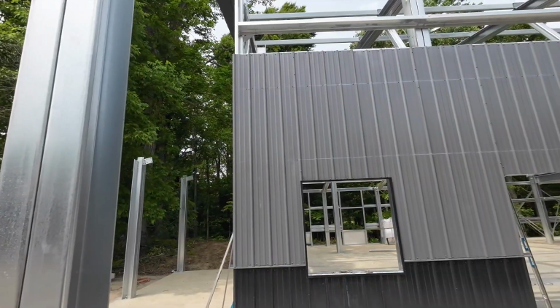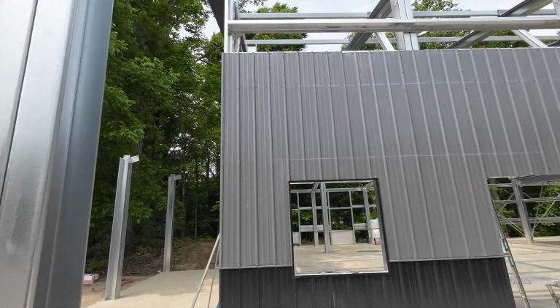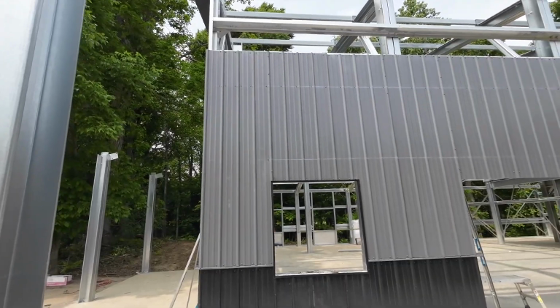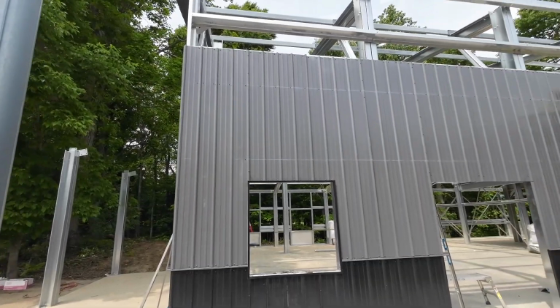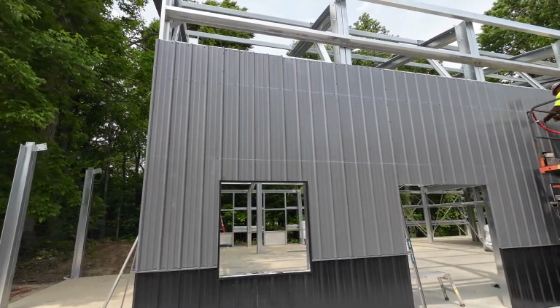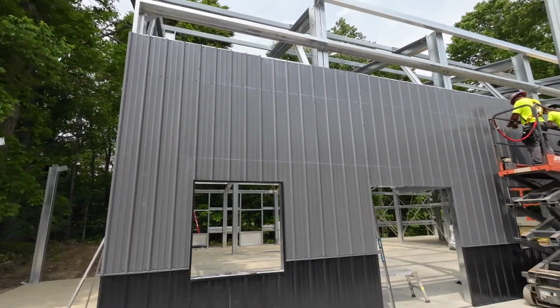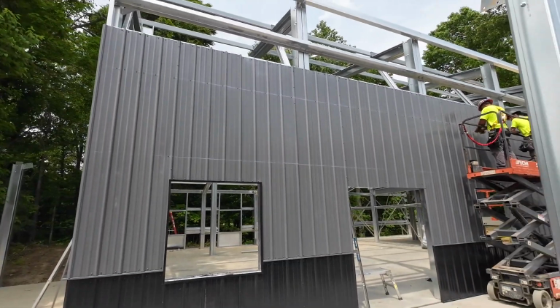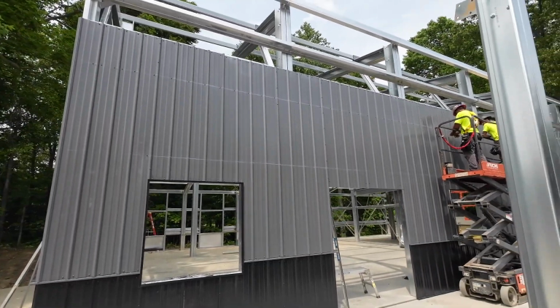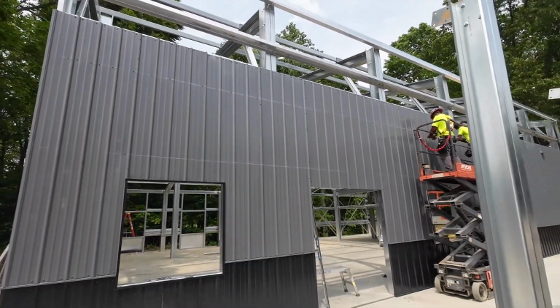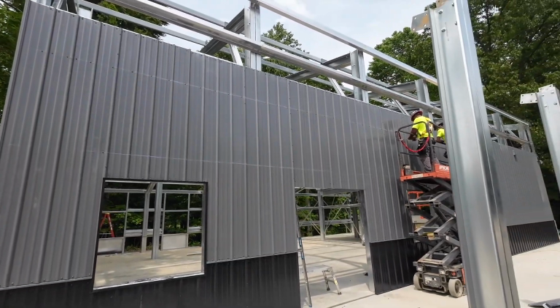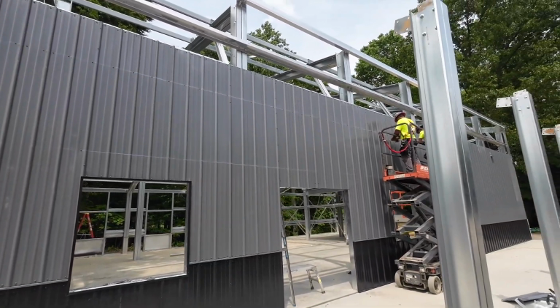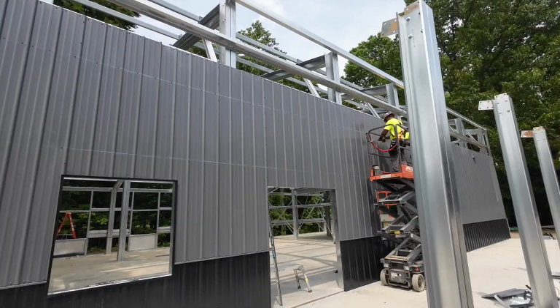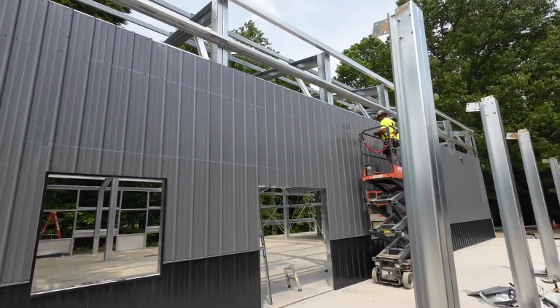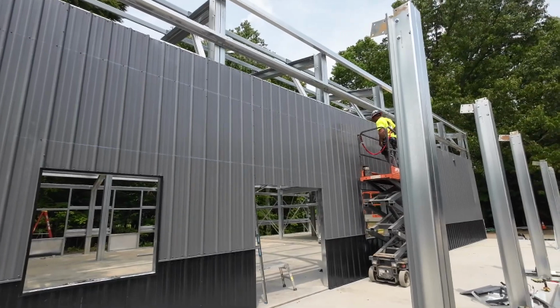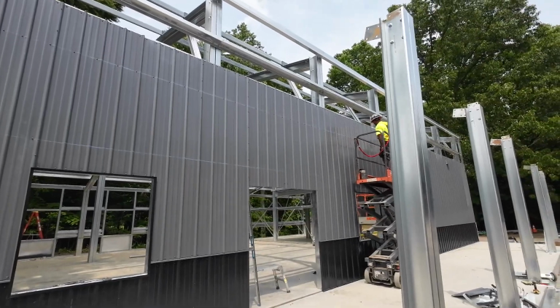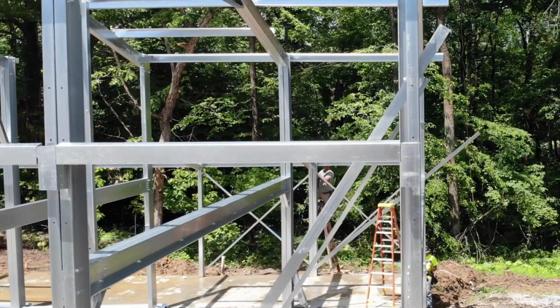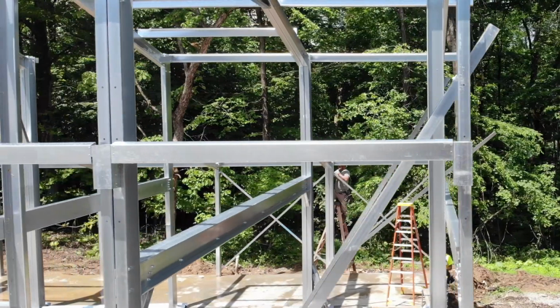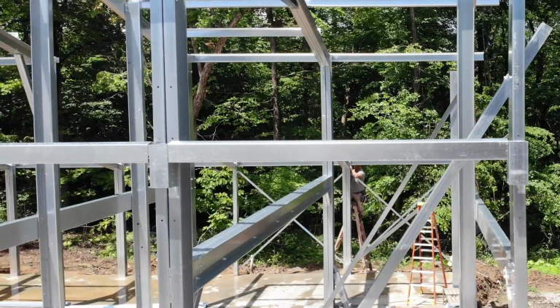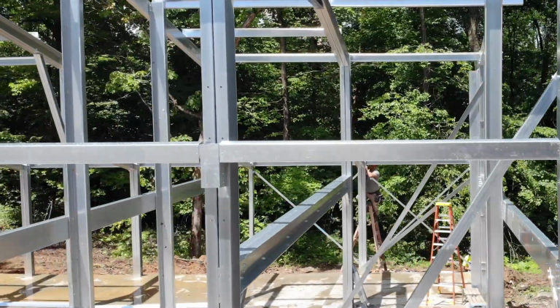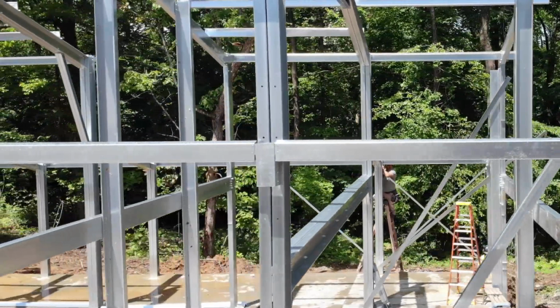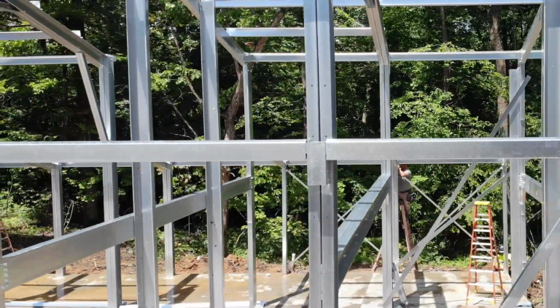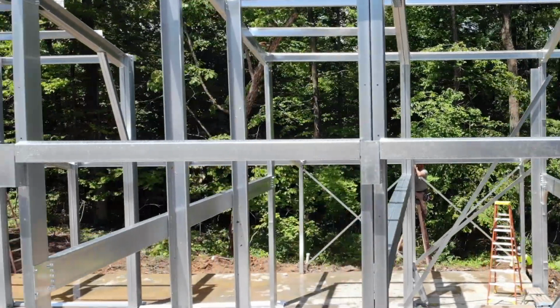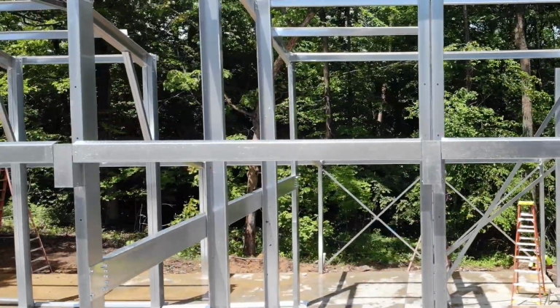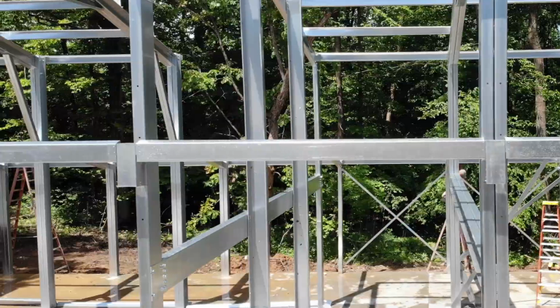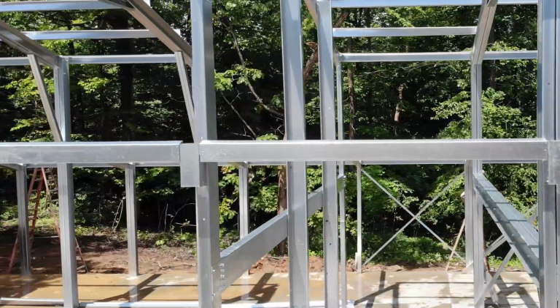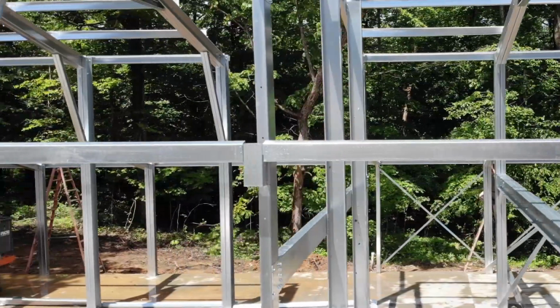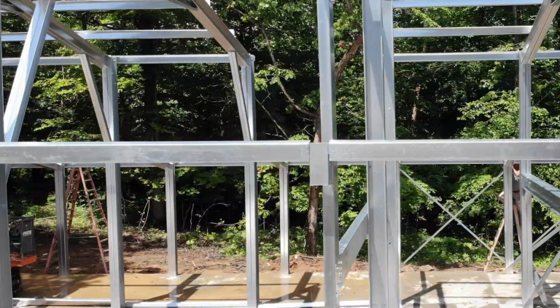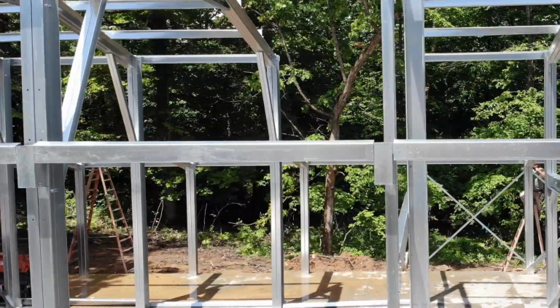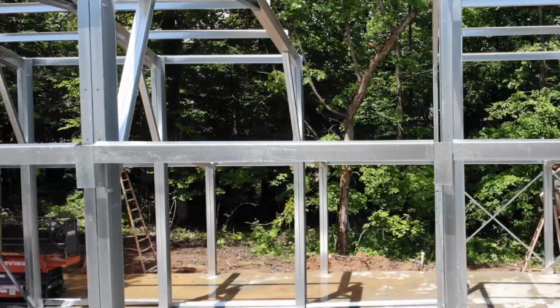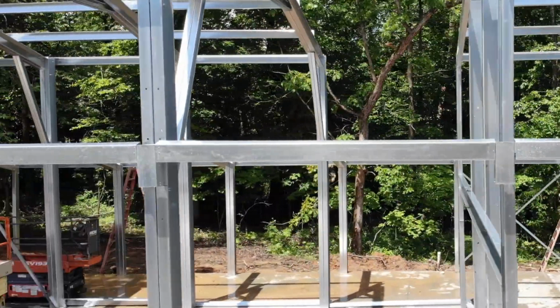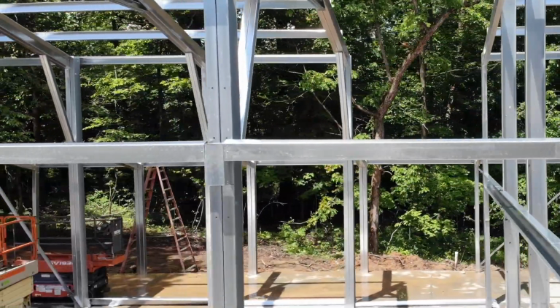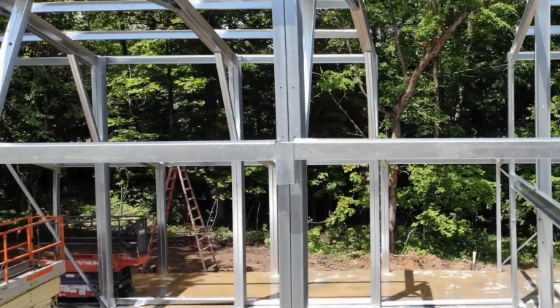If your building has an open lean-to, you will need to install your wall panels up to the lean-to roof before you can install the rafters. The rafters on the open lean-to will connect to the main building columns via lean-to brackets attached to the connector boxes that you assembled and attached to your main building columns.